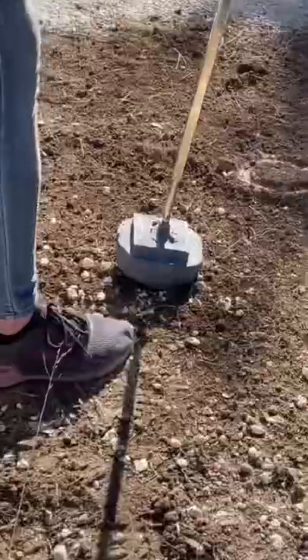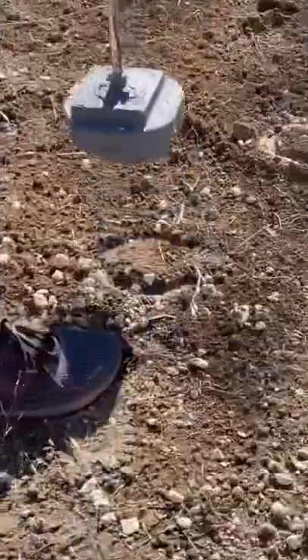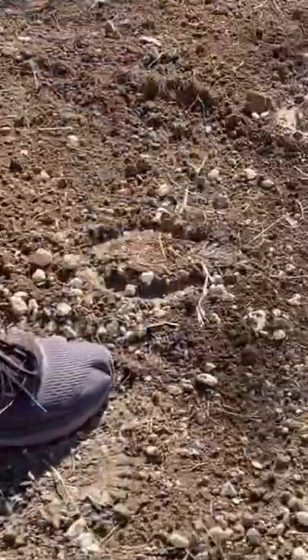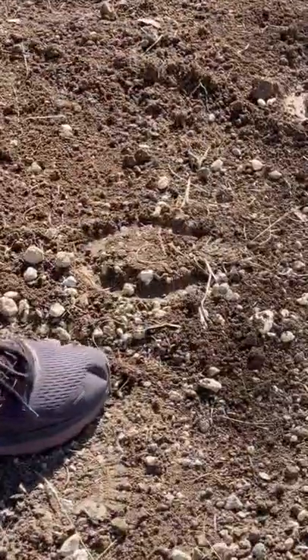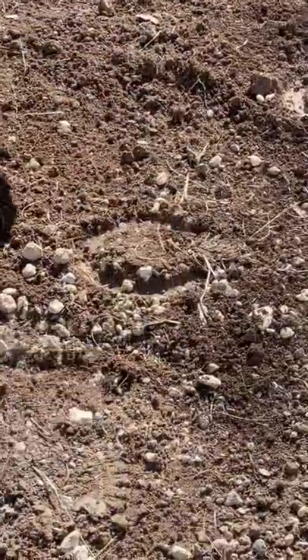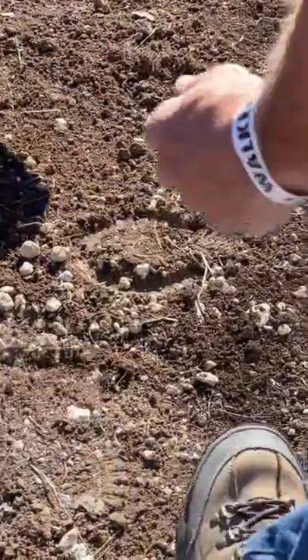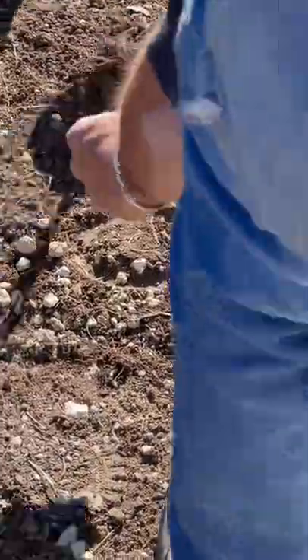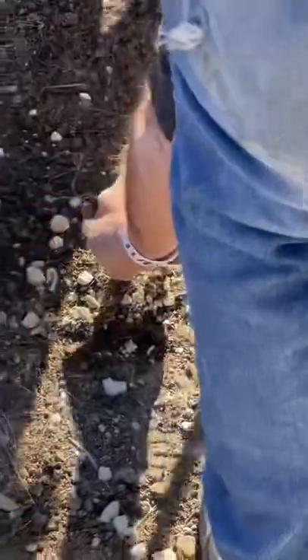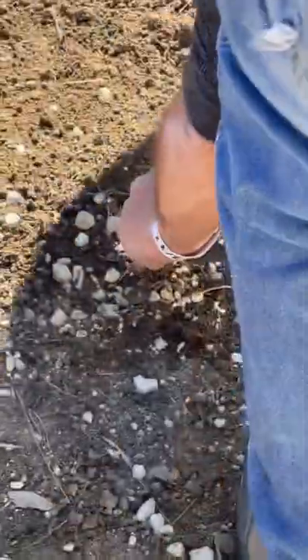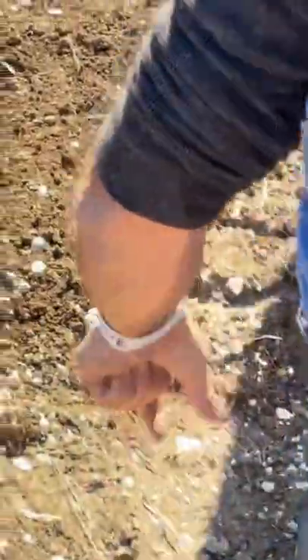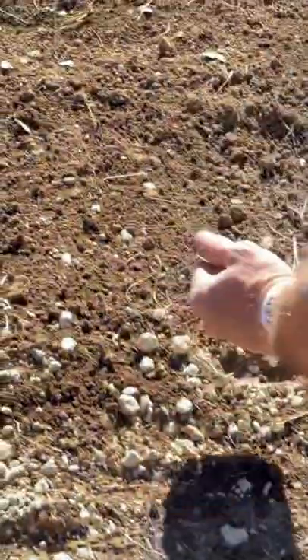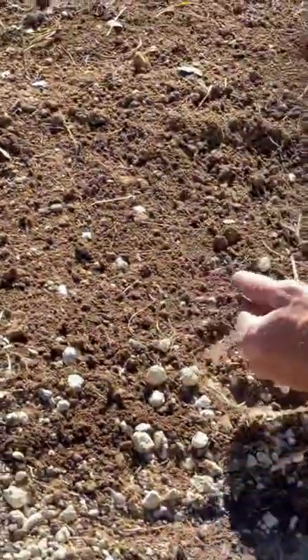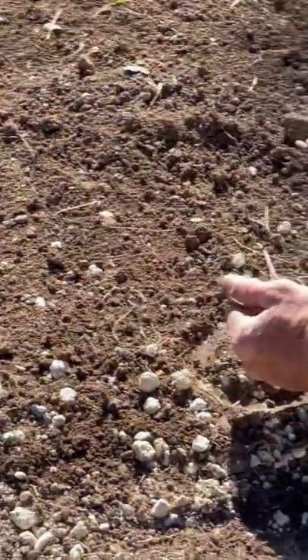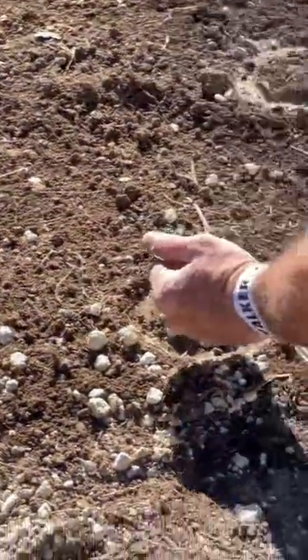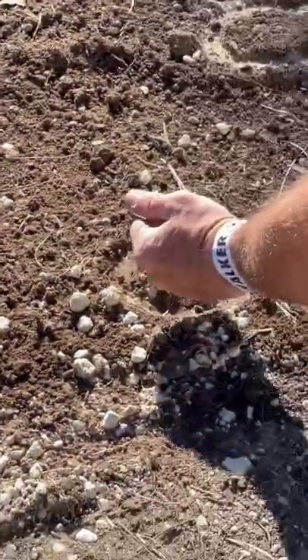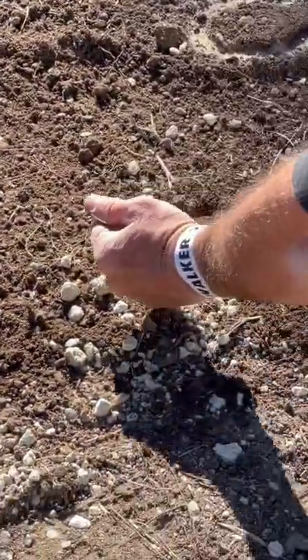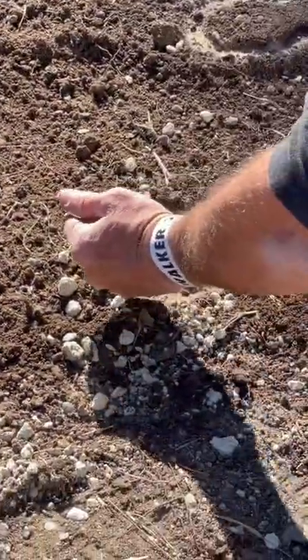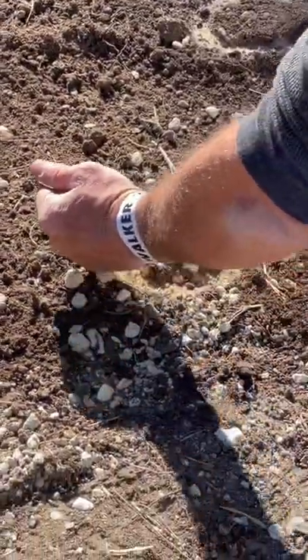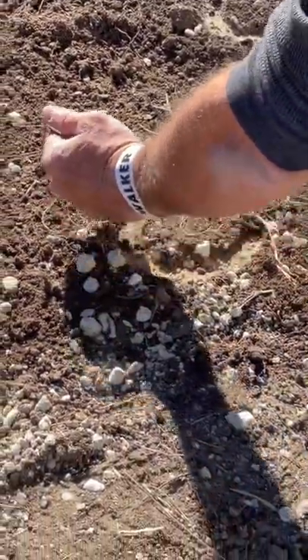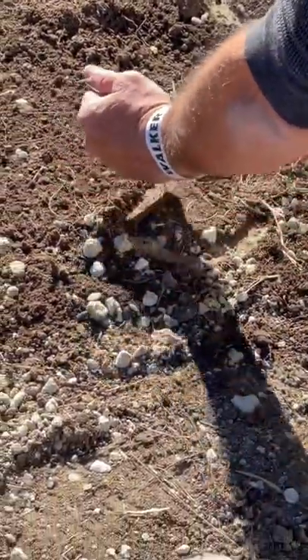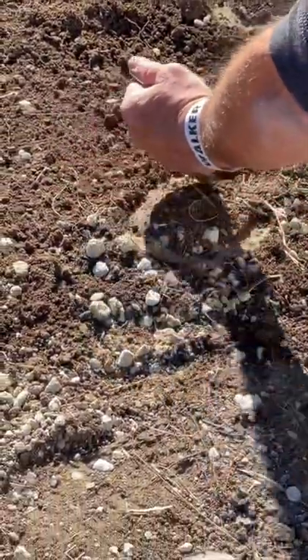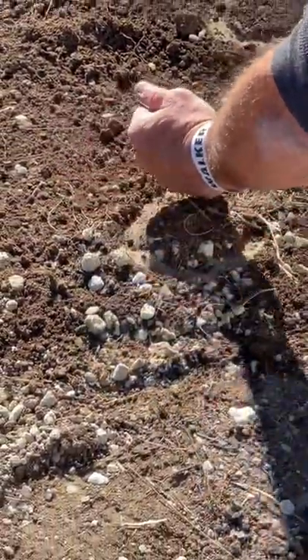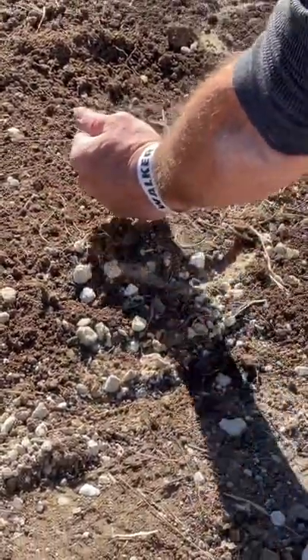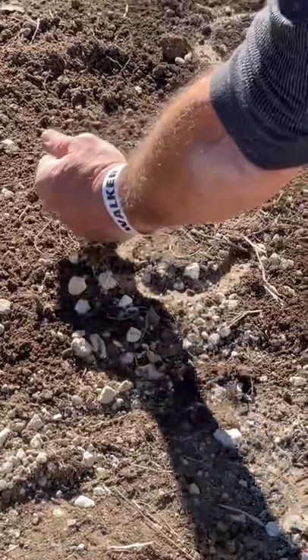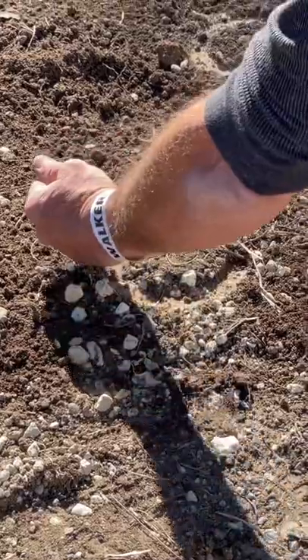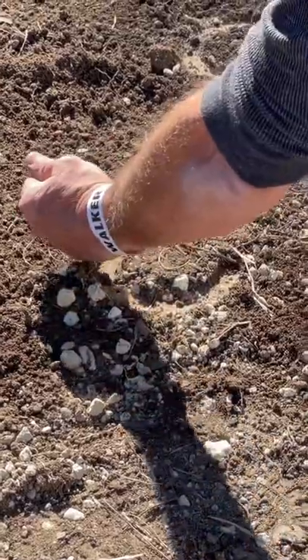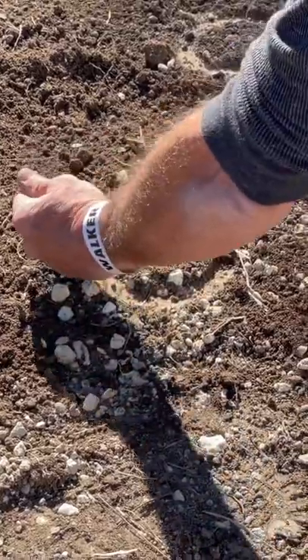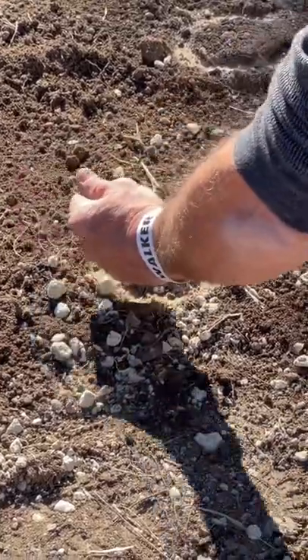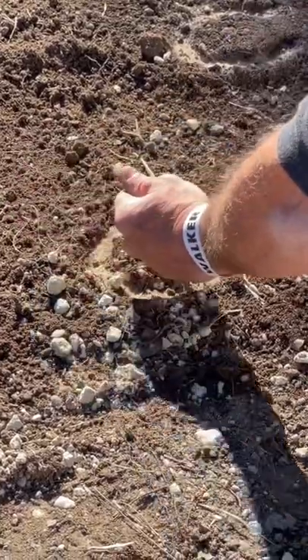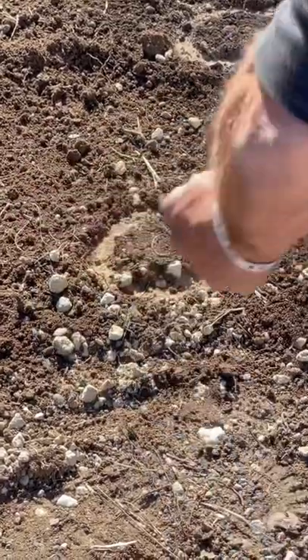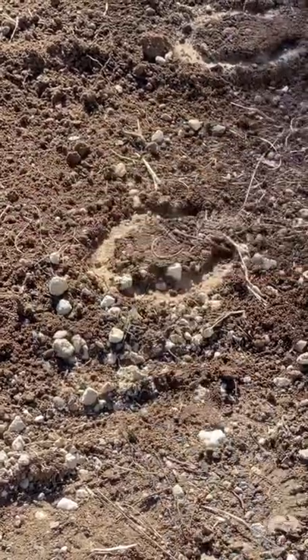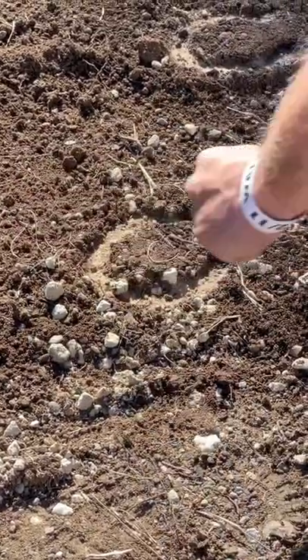The greens department started with a lighter layer of soil topped with some darker soil so it would give the prints some contrast. Then the effects department did a wet down. They were hoofing it all day but they got it done.